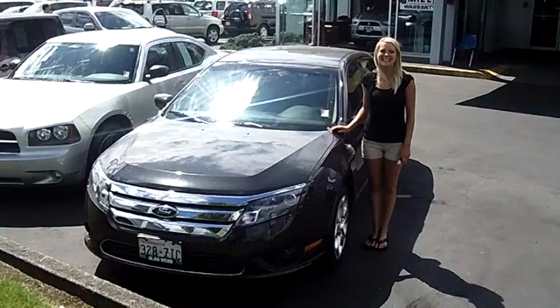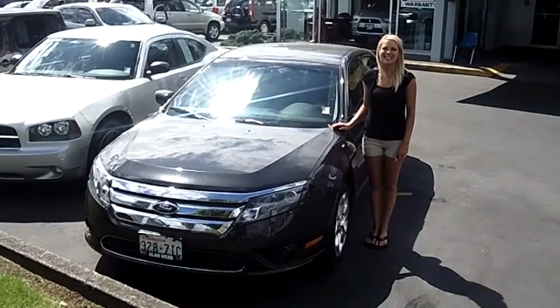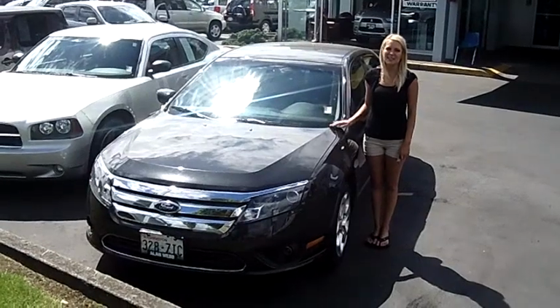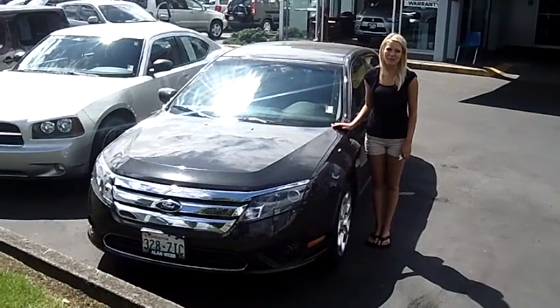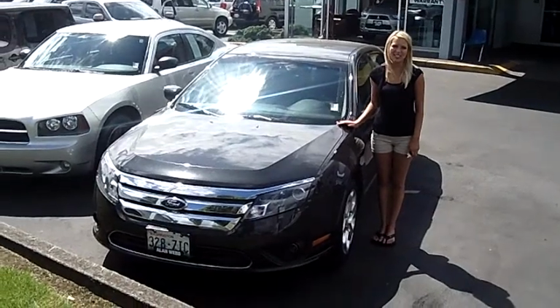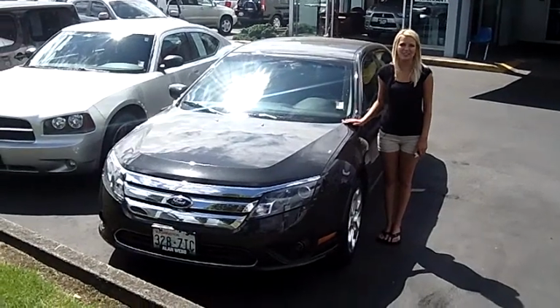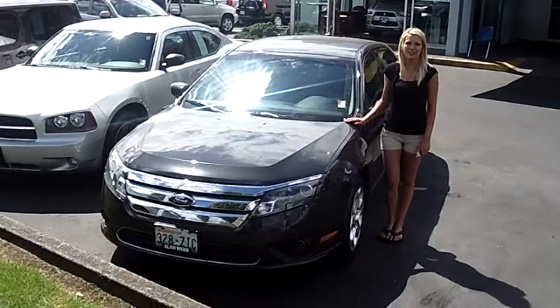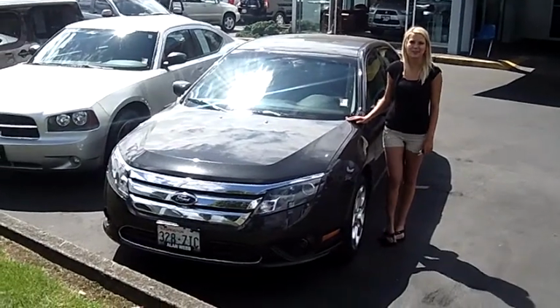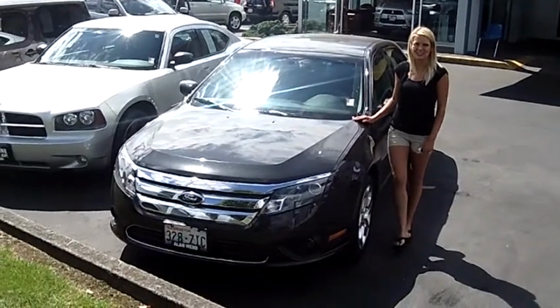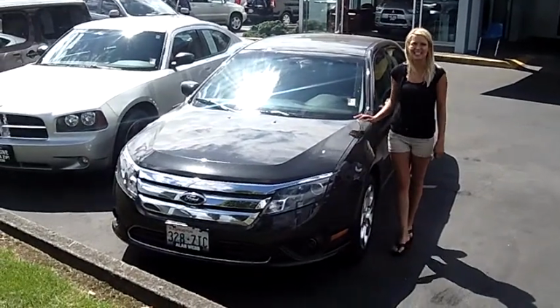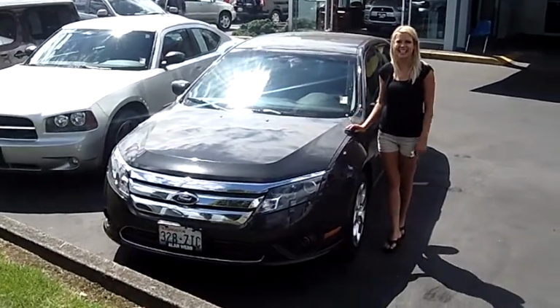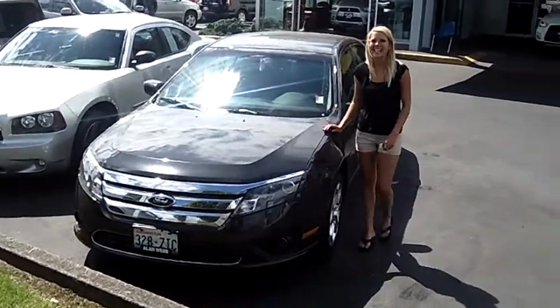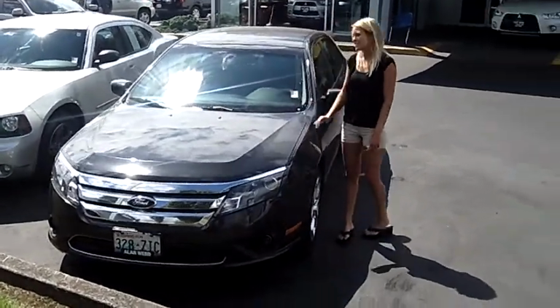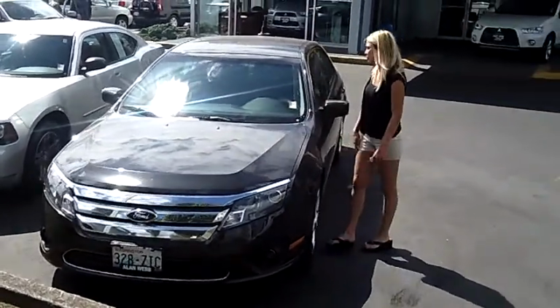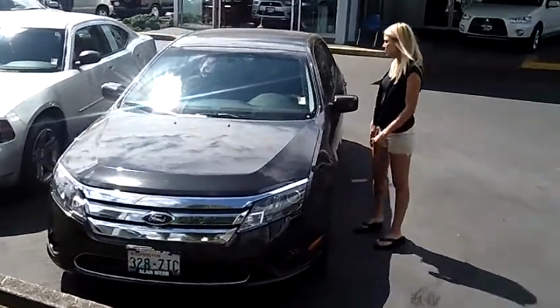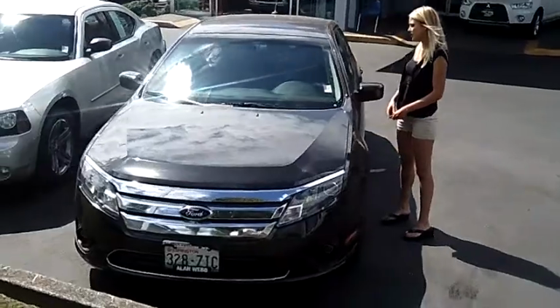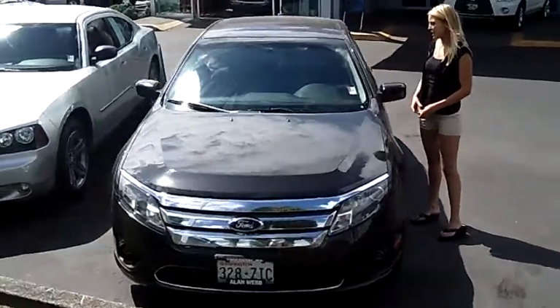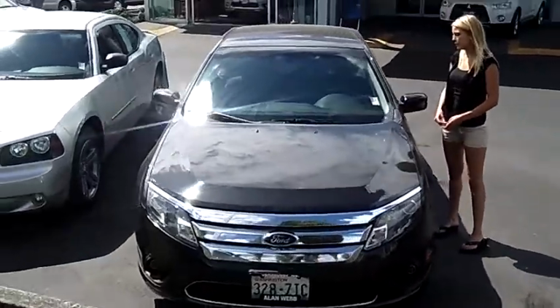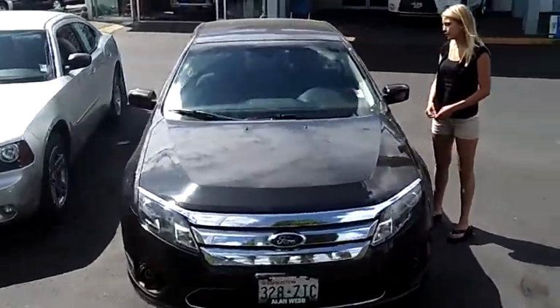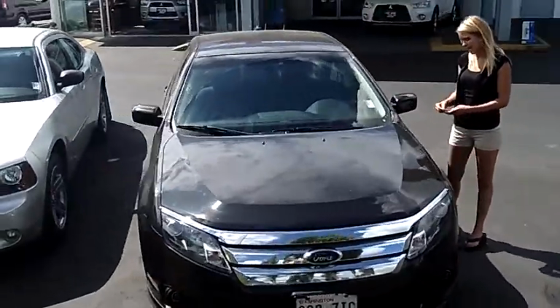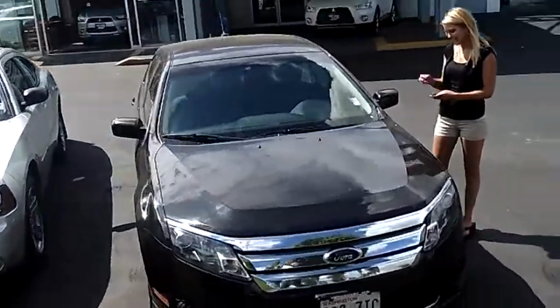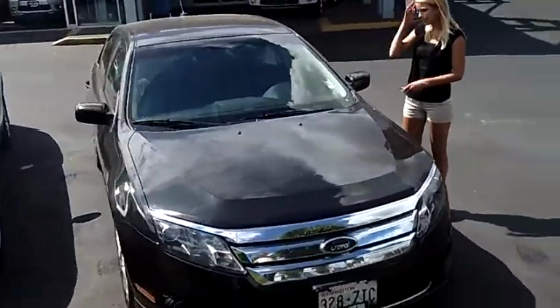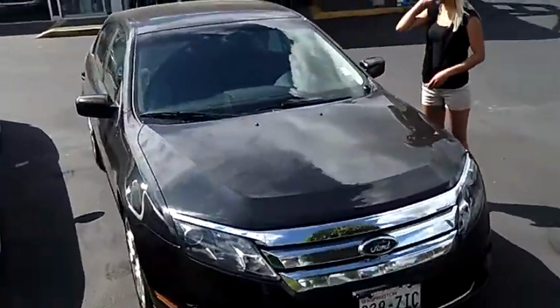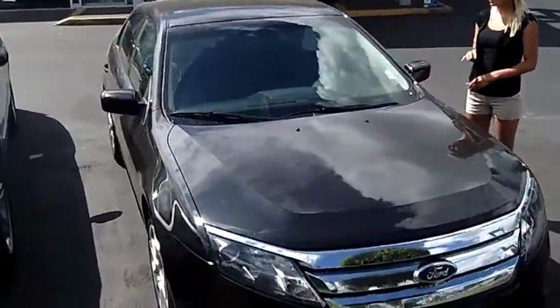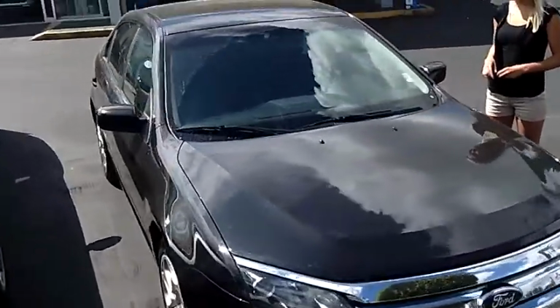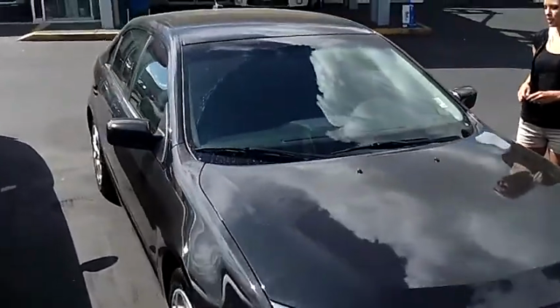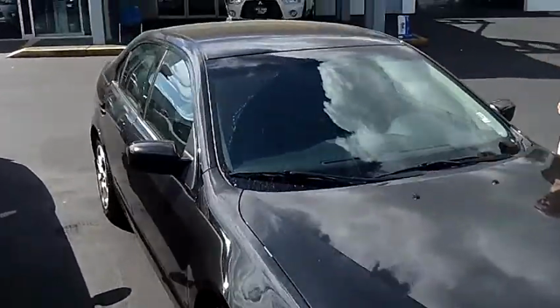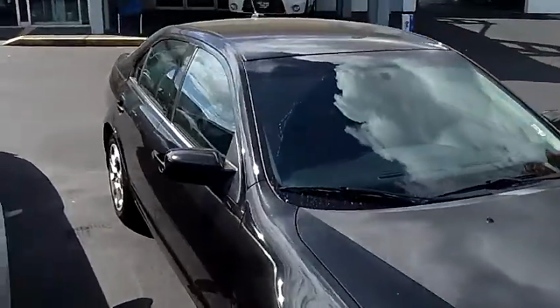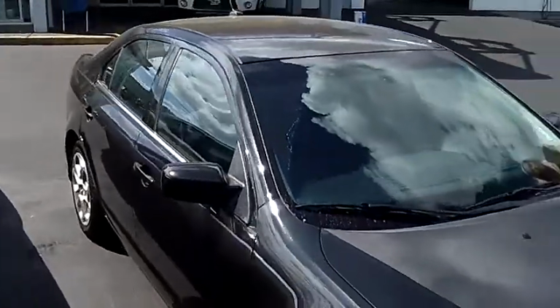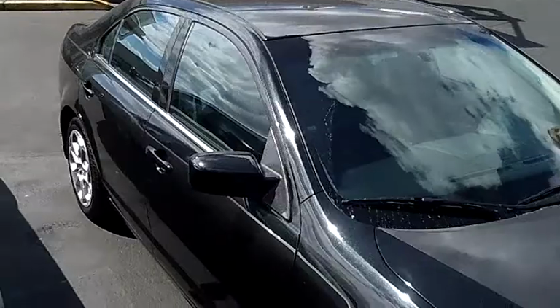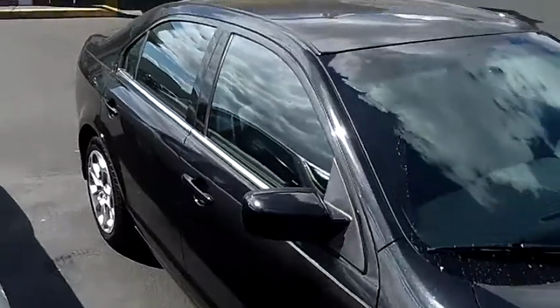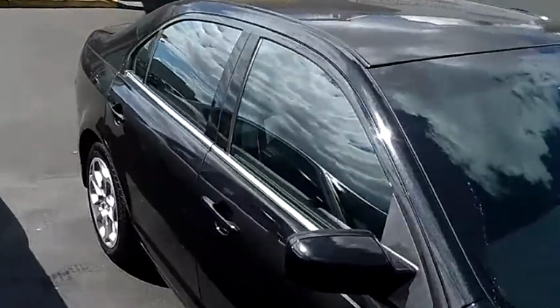Hi, this is Lacey. I'm here at Allen Webb Nissan in the Vancouver Auto Mall. Thanks for clicking on that link. This is your virtual tour of the 2010 Ford Fusion SE. The stock number for this vehicle is T359.